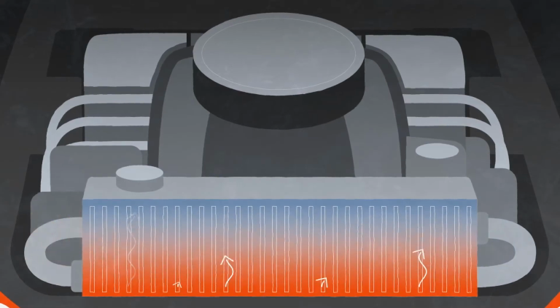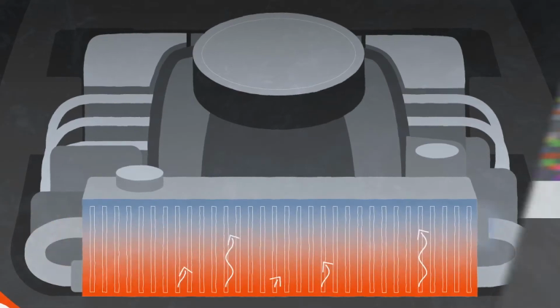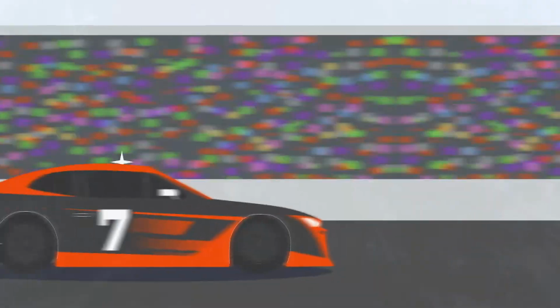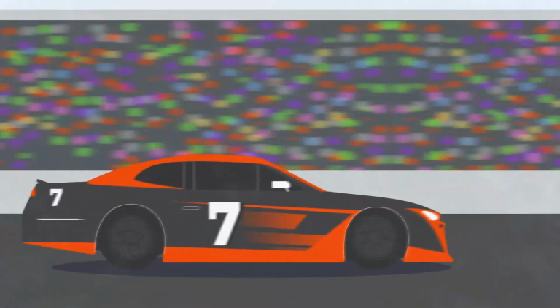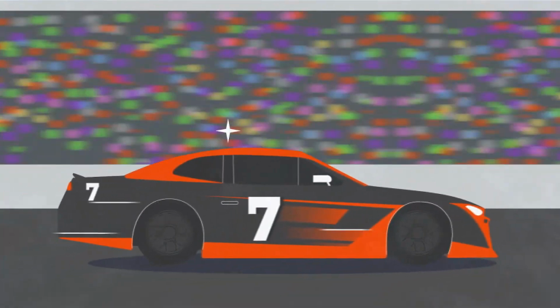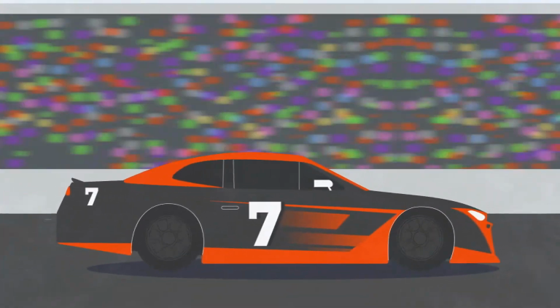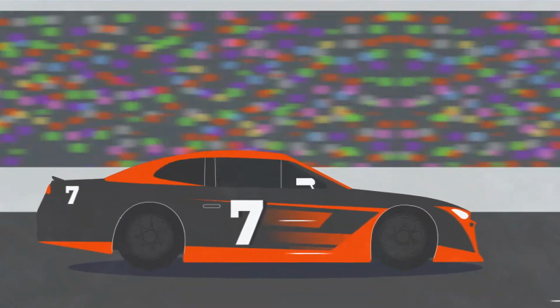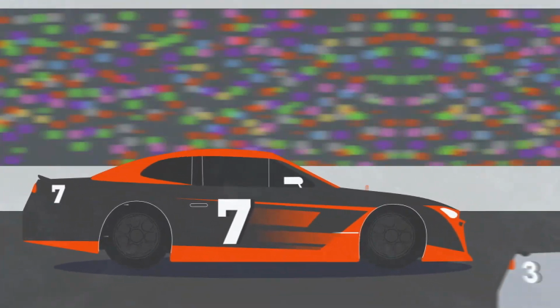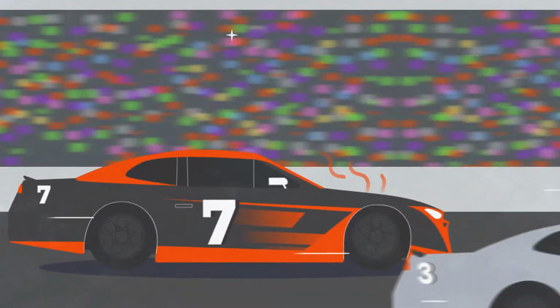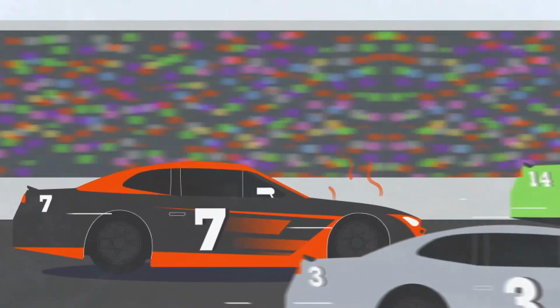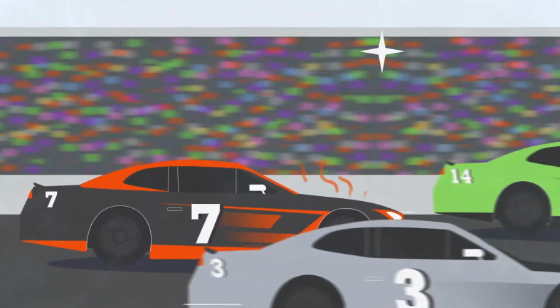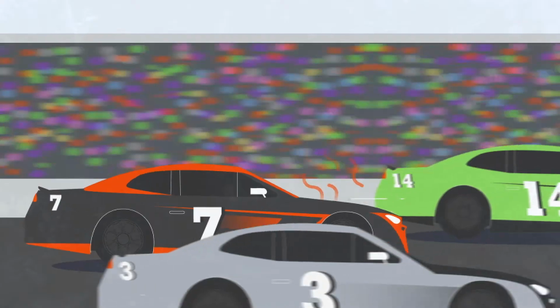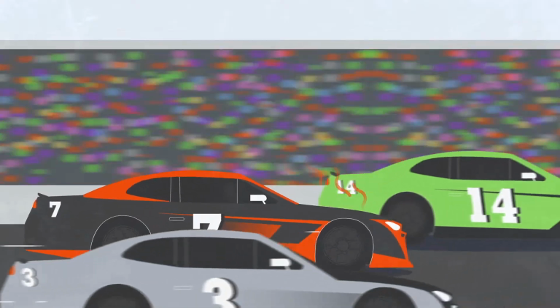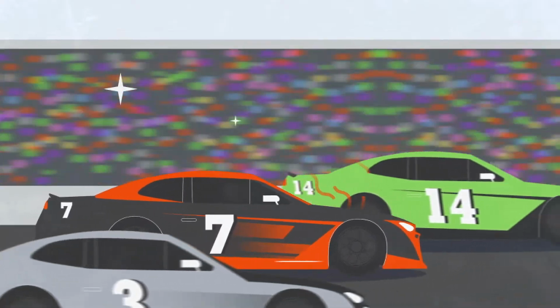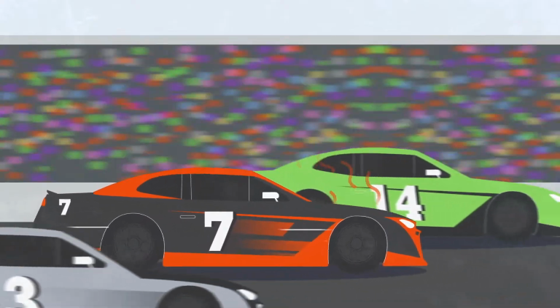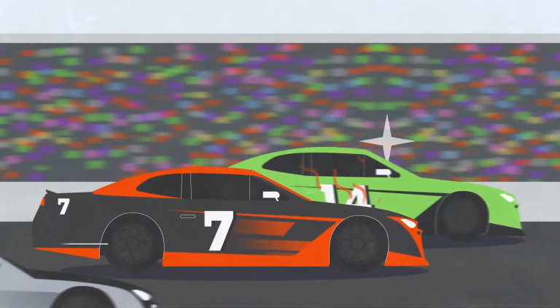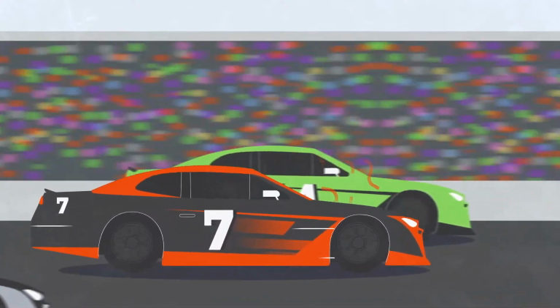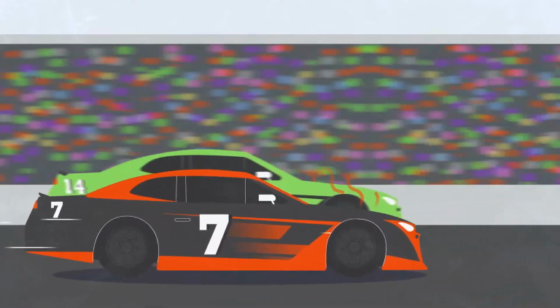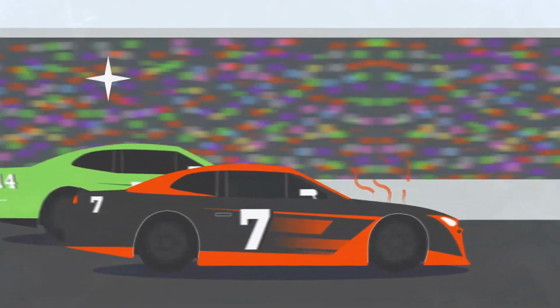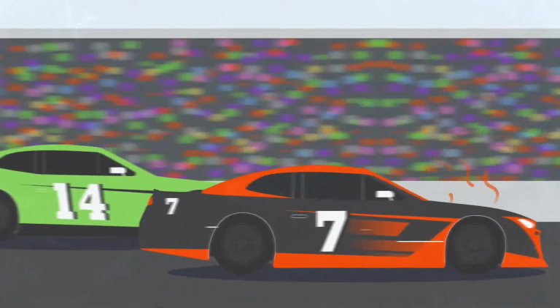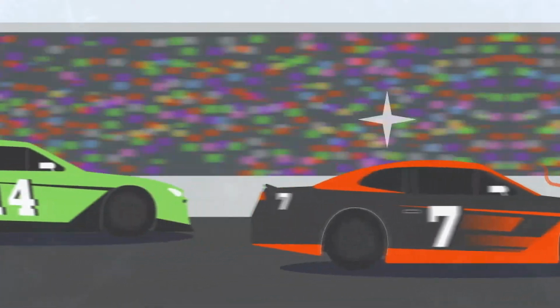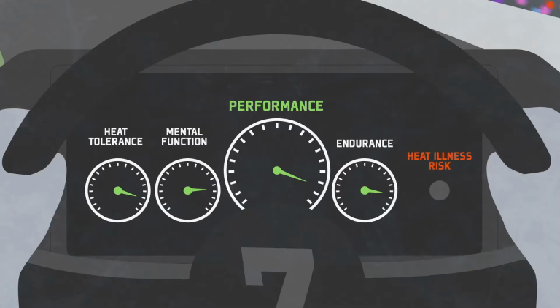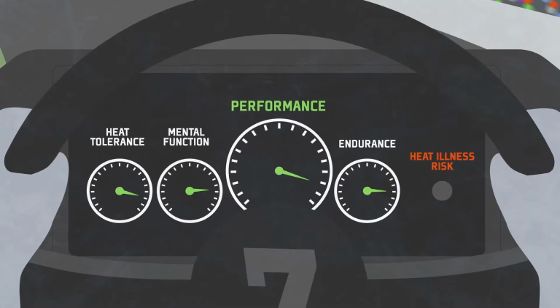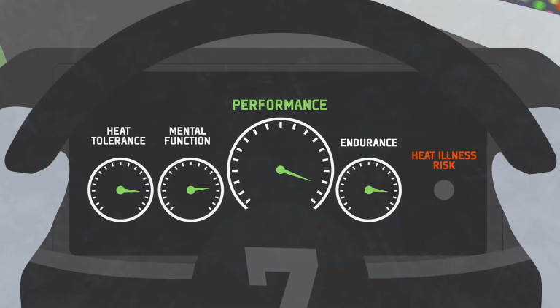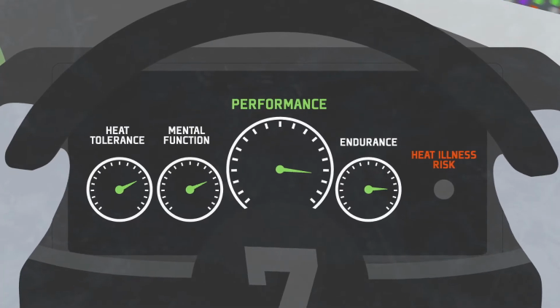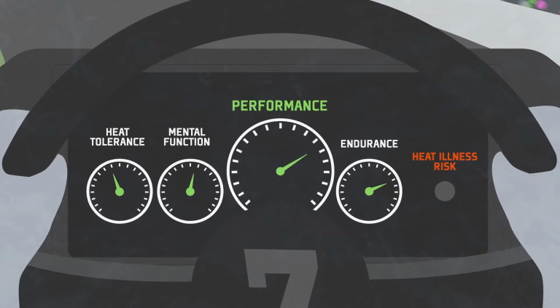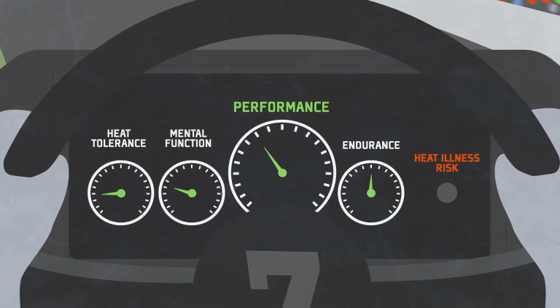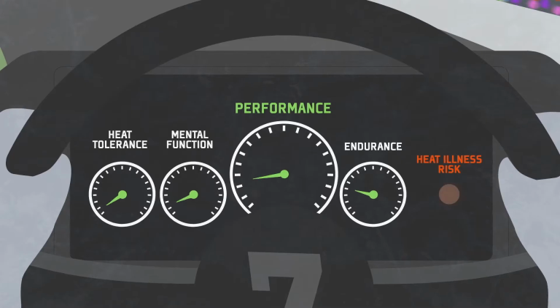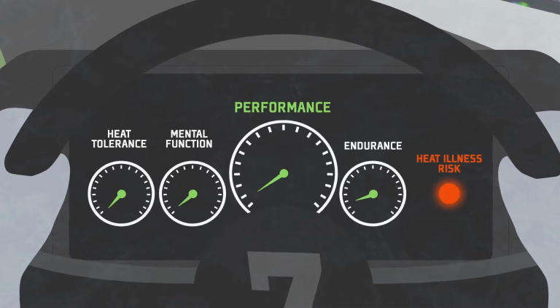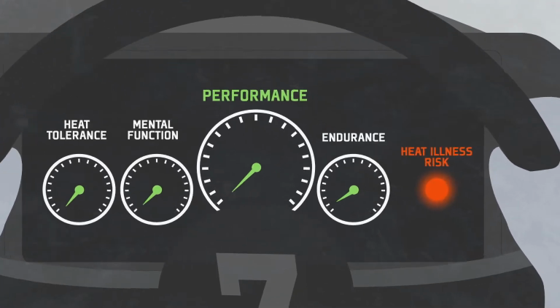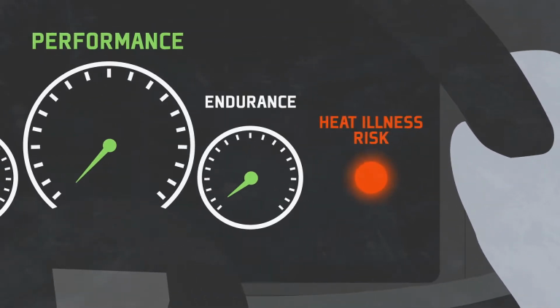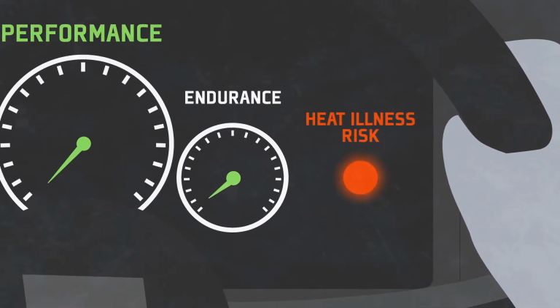If an athlete doesn't replace fluid lost through sweat and becomes dehydrated, the risk of overheating increases. This can then lead to impaired performance and greater risk of heat illness.